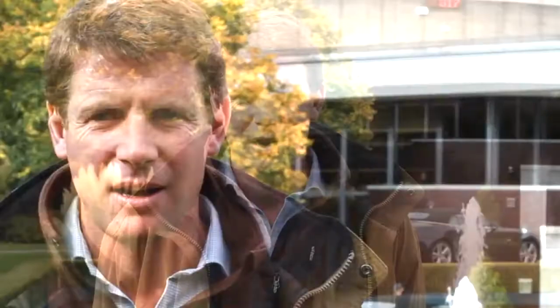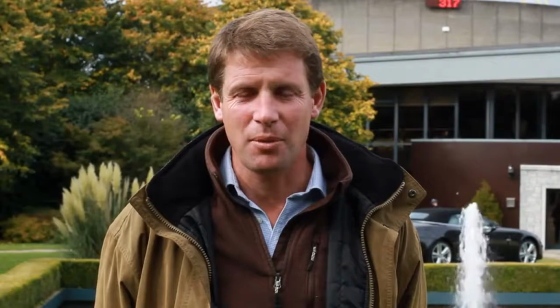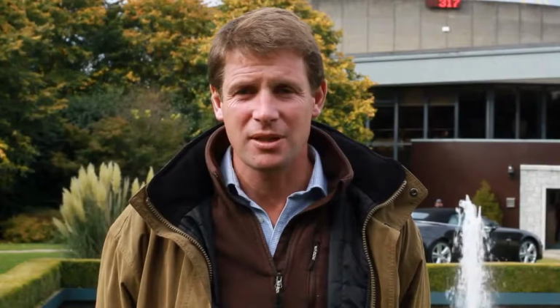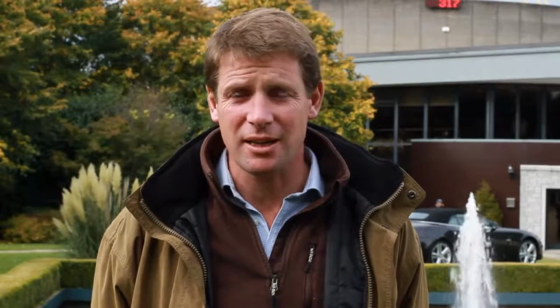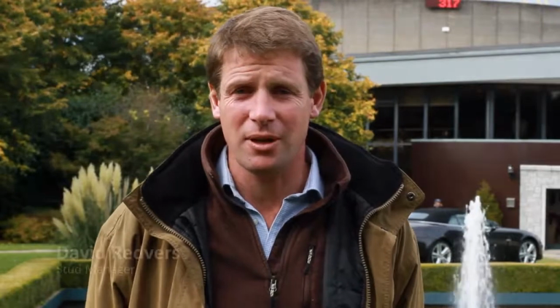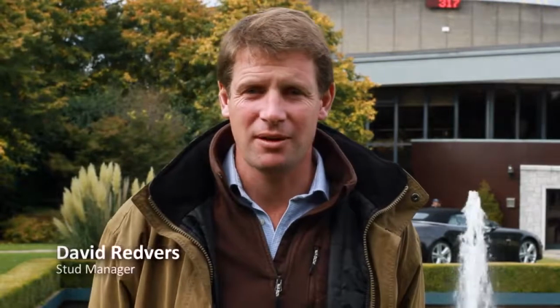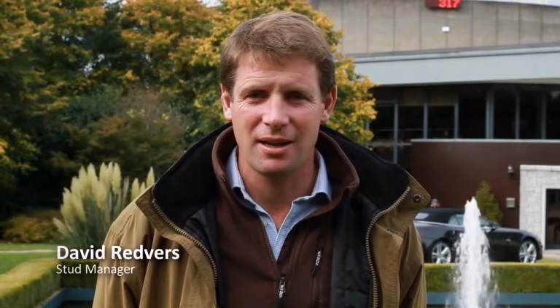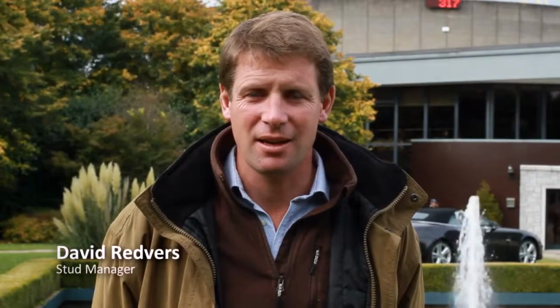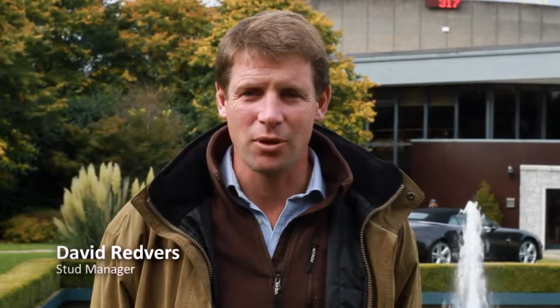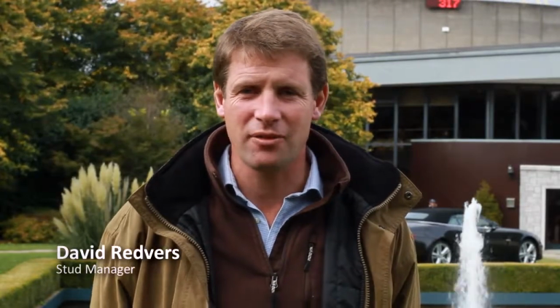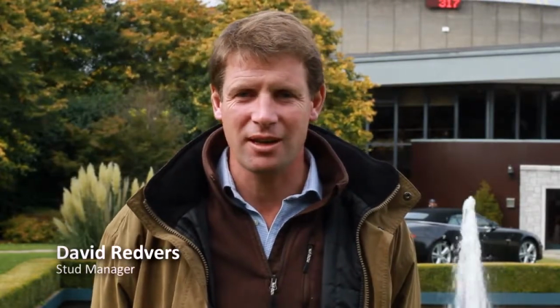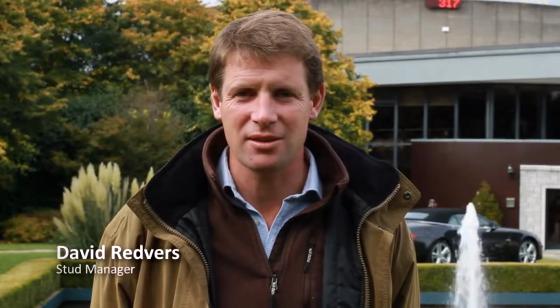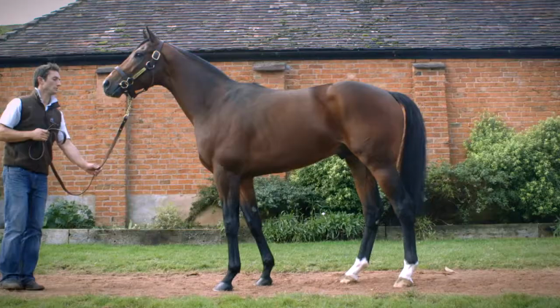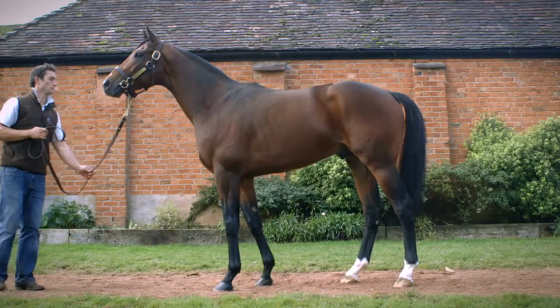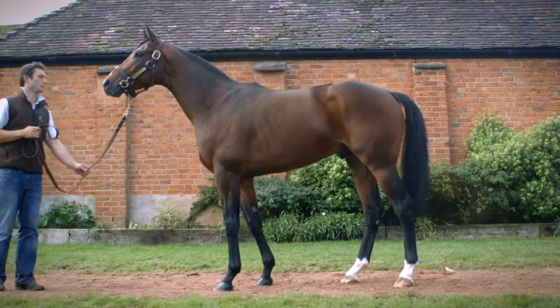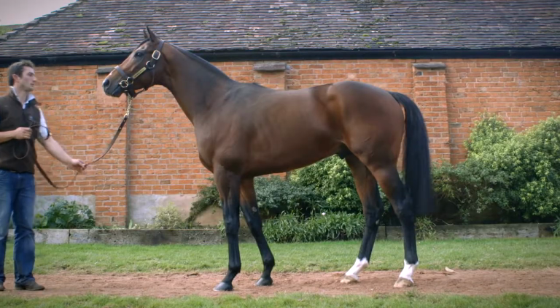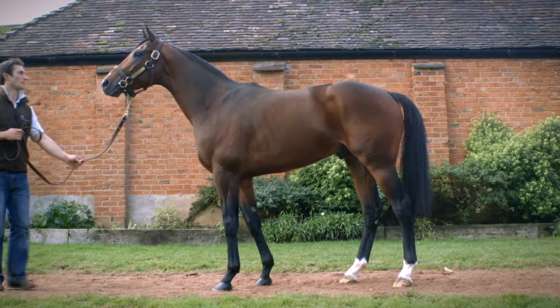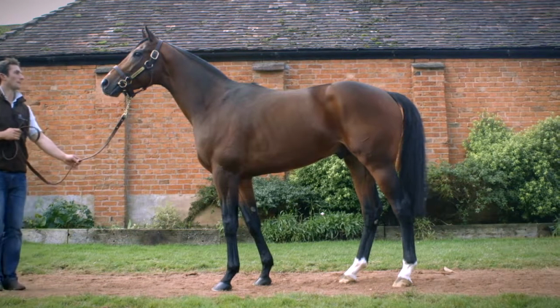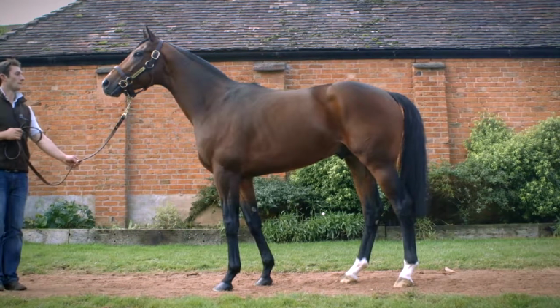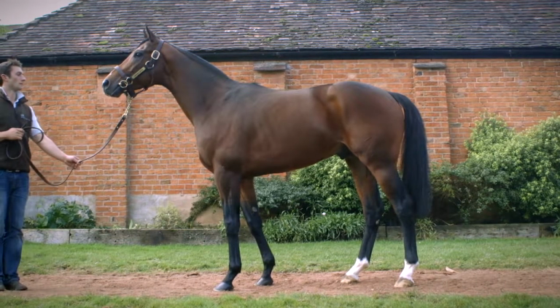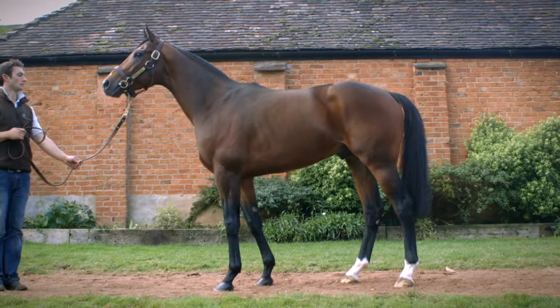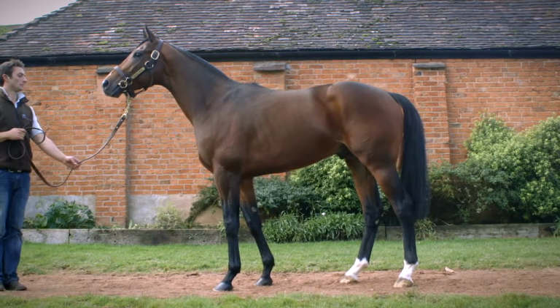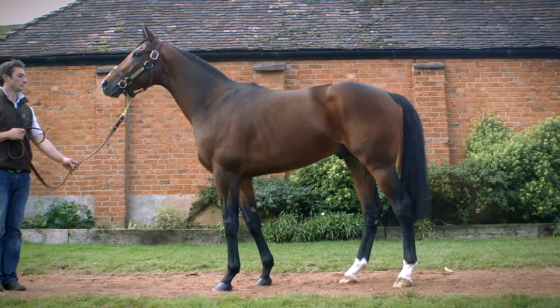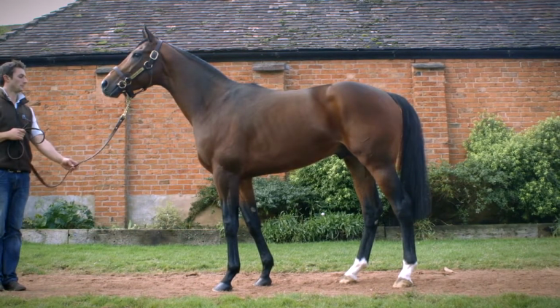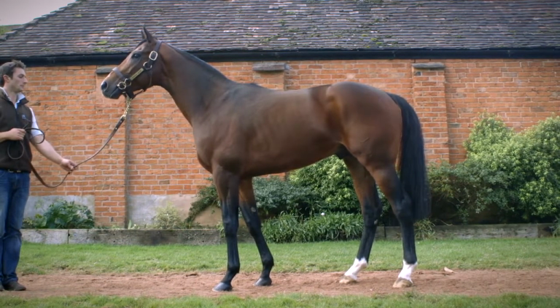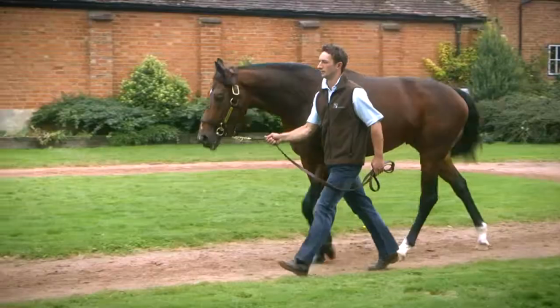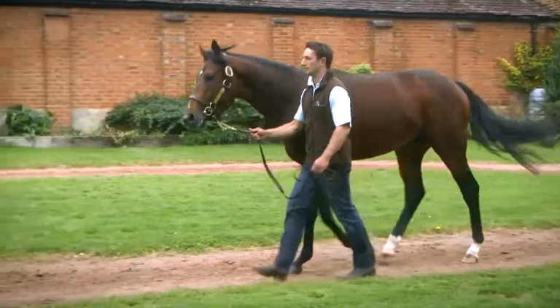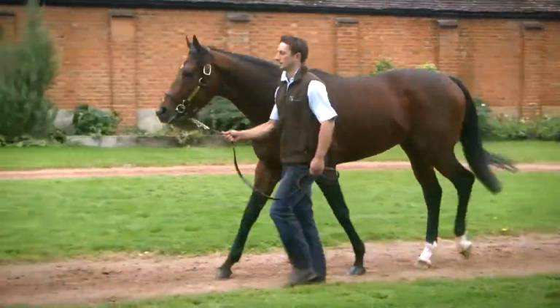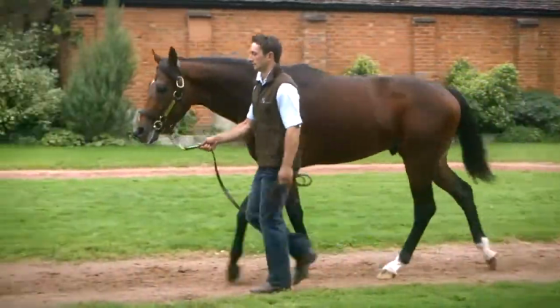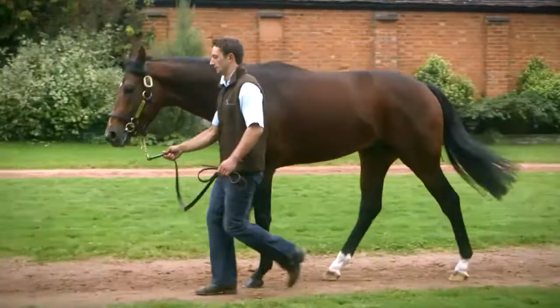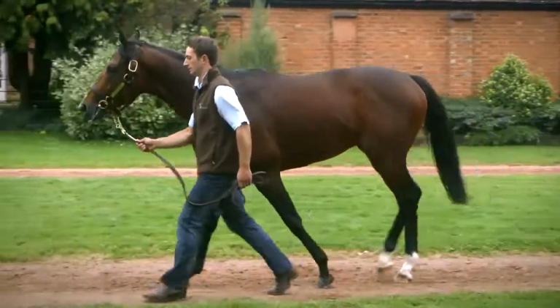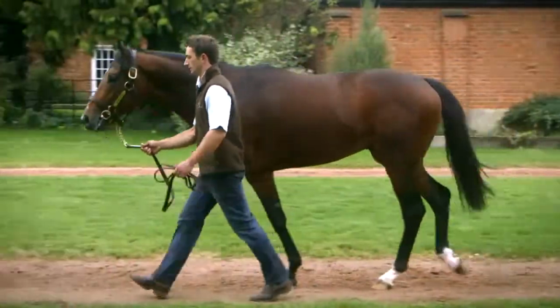Probably the most exciting thing for me about Harbour Watch is the fact that he is the perfect physical specimen. He's got size and scope, he's a good 16 and a half, the most amazing attitude, the most amazing walk.